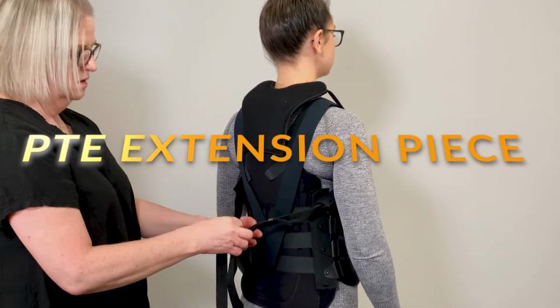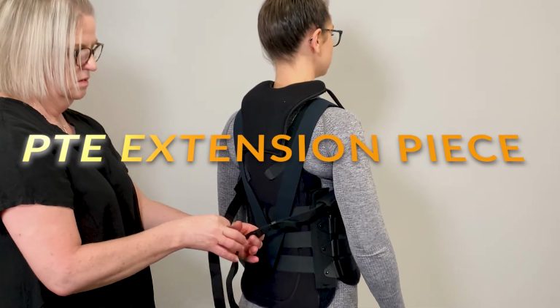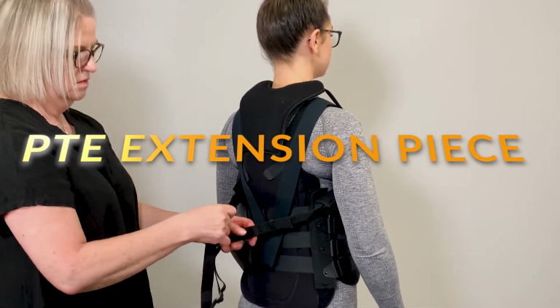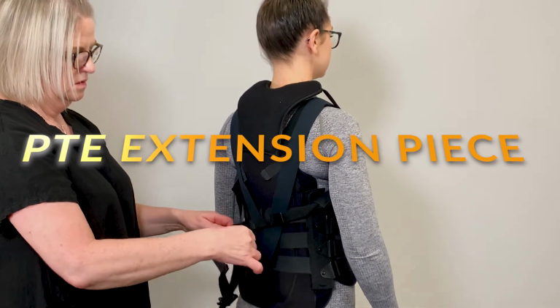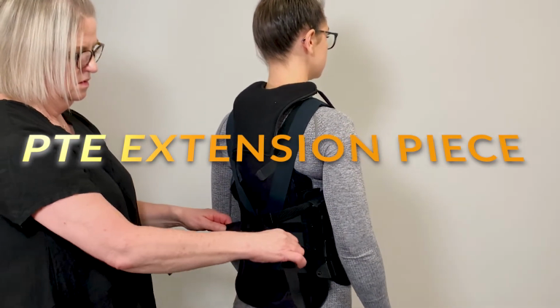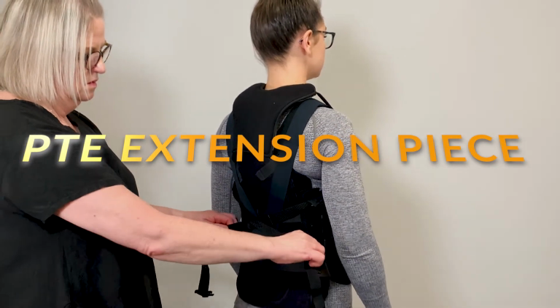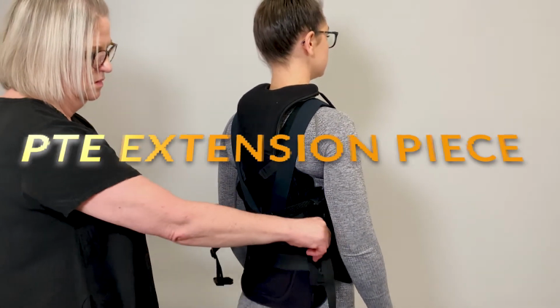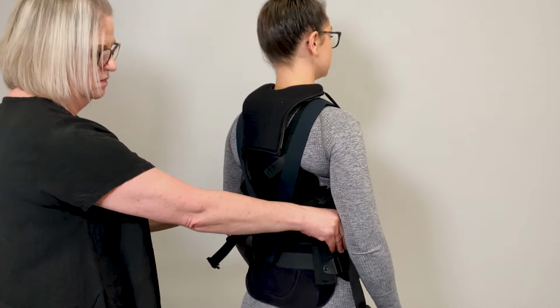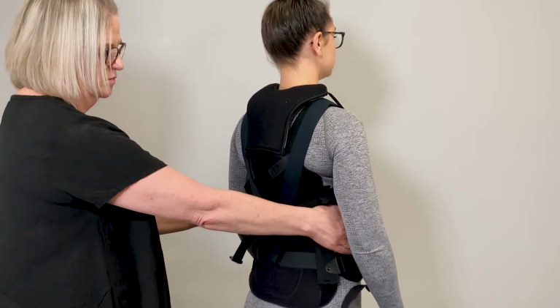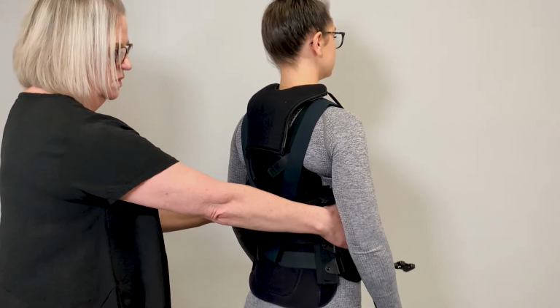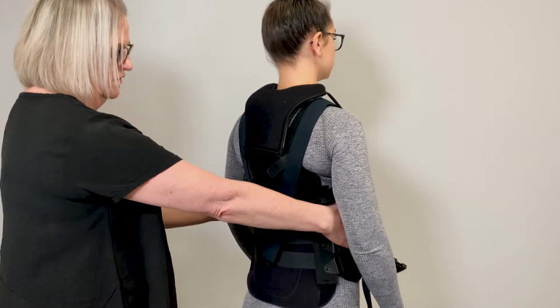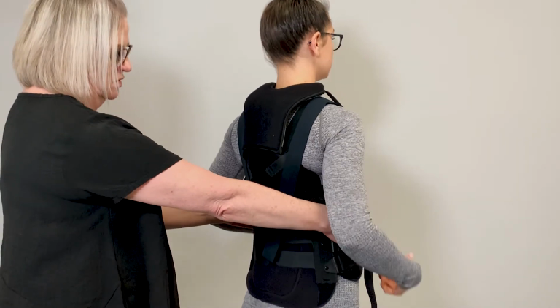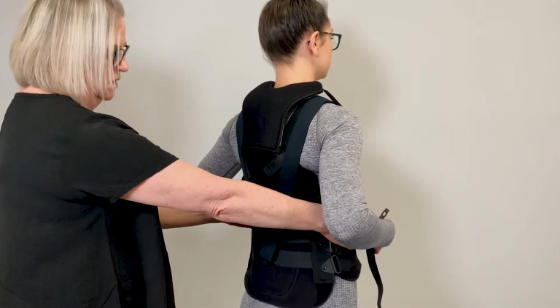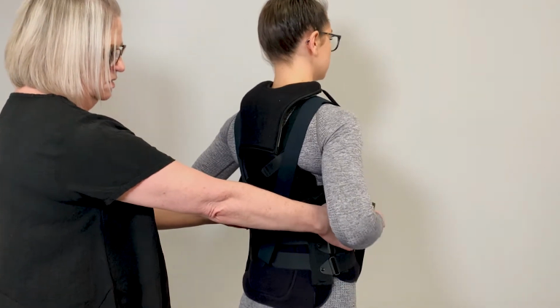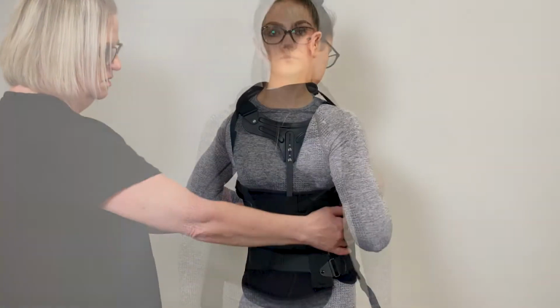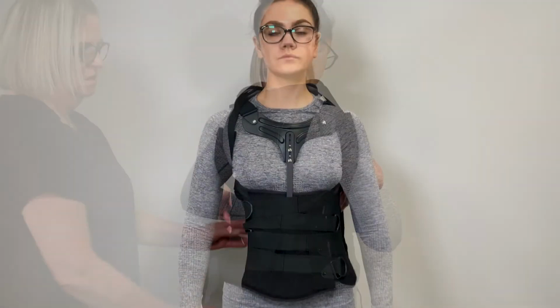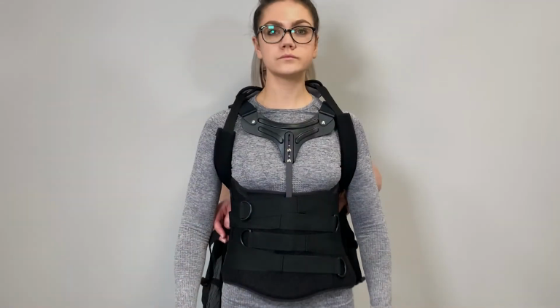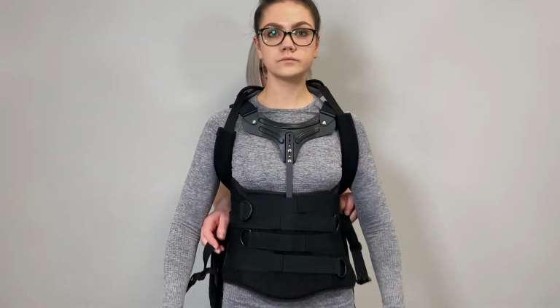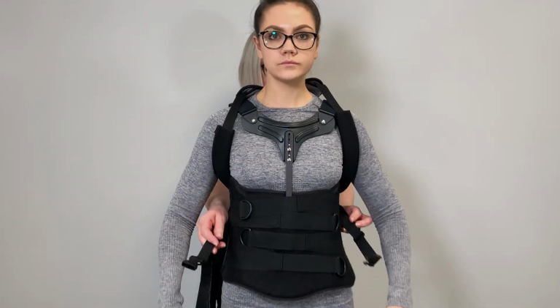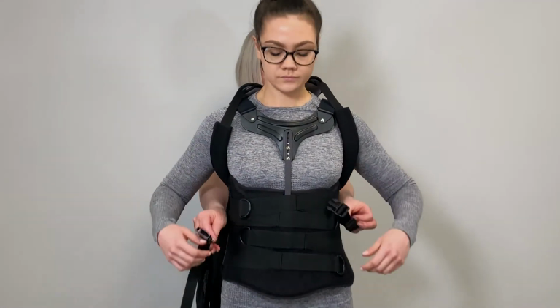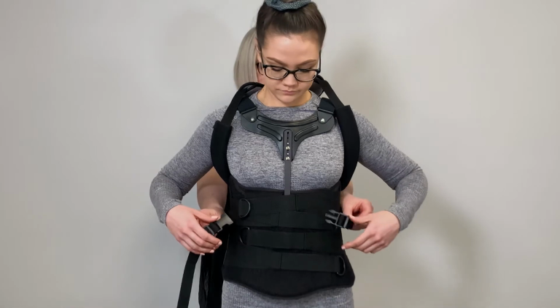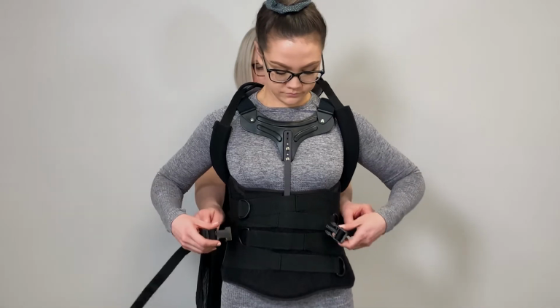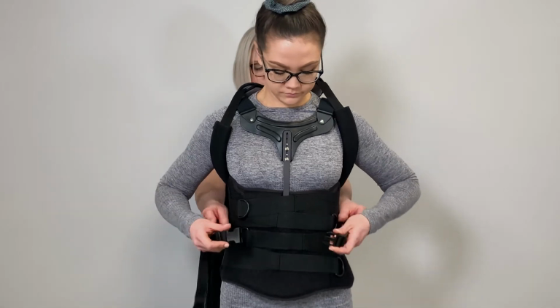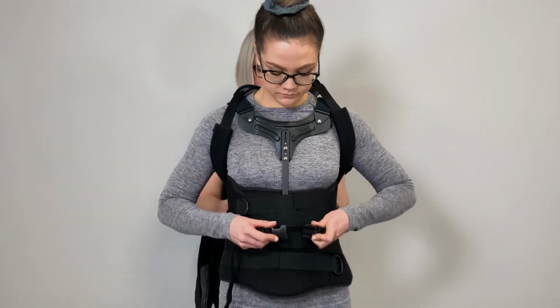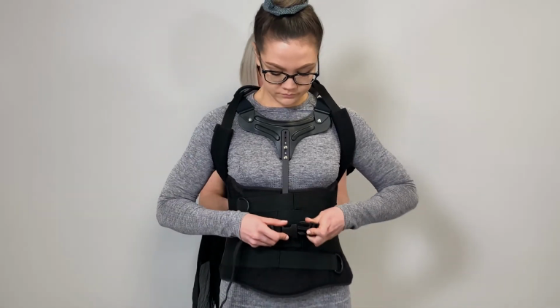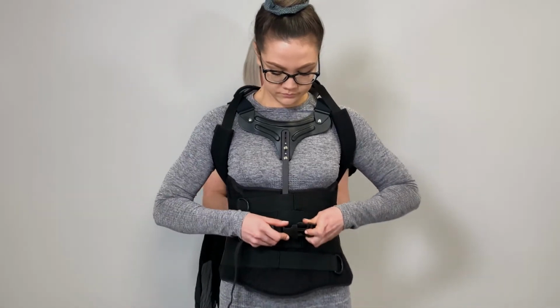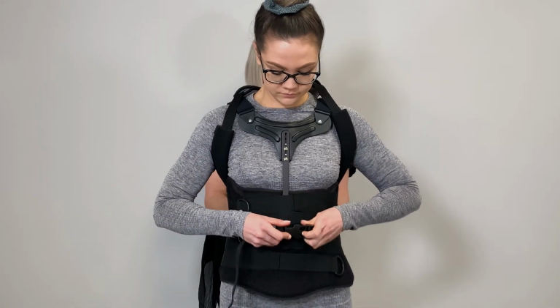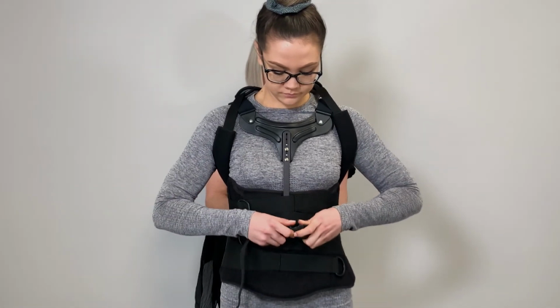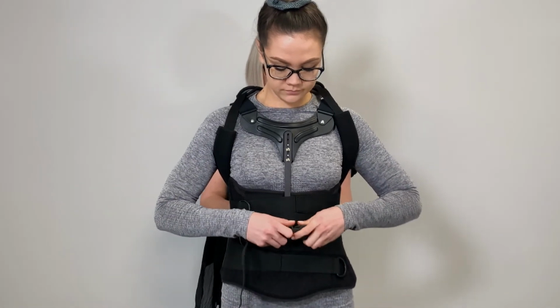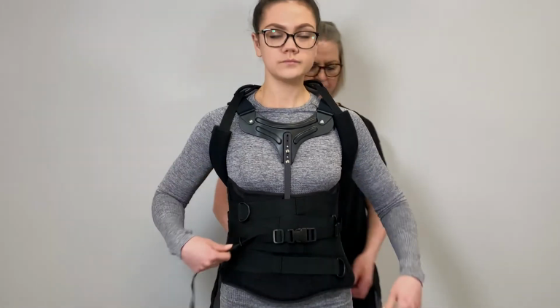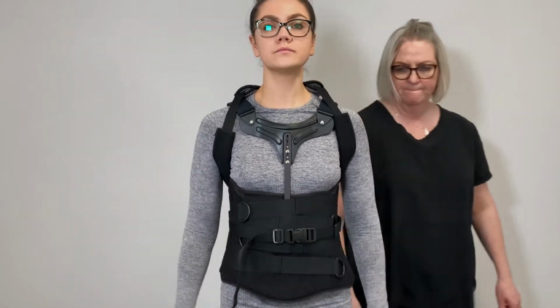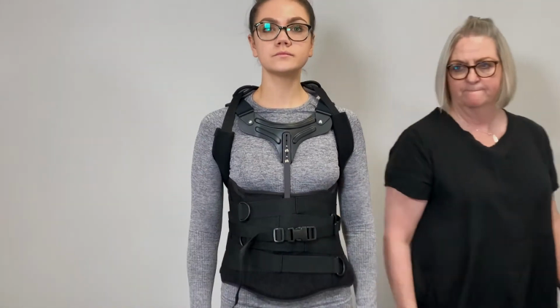If the brace requires a PTE, bring the padded straps over the patient's shoulders and back under the arms. Cross the straps behind the back and bring them around the front of the brace and secure with the buckle.